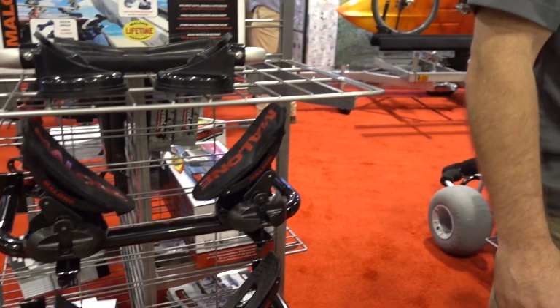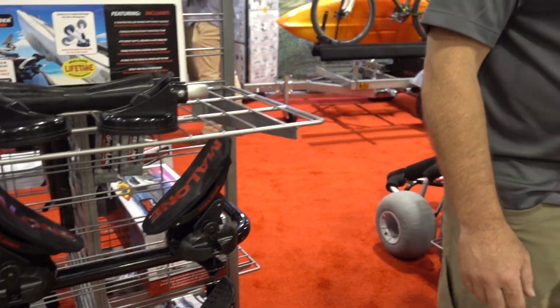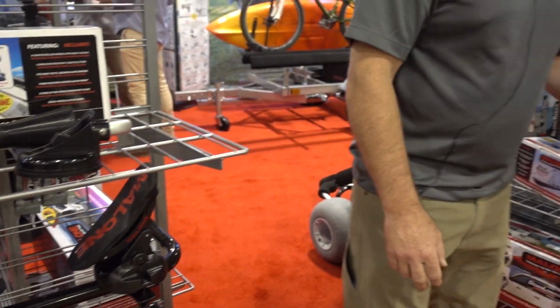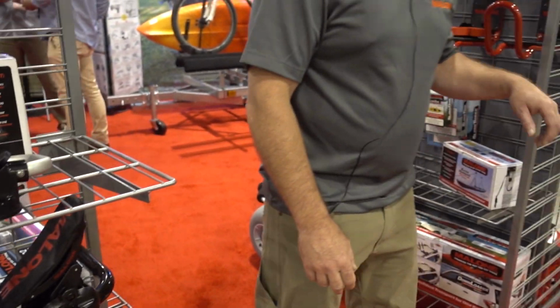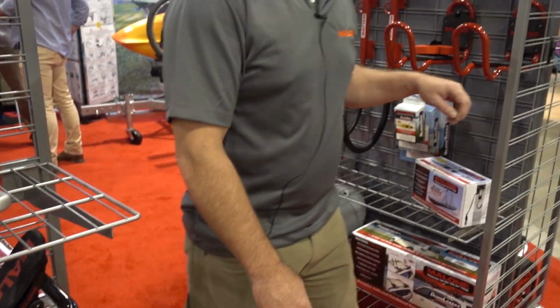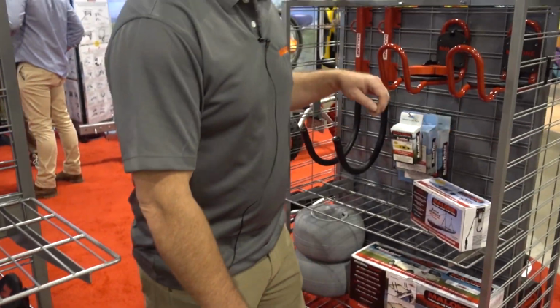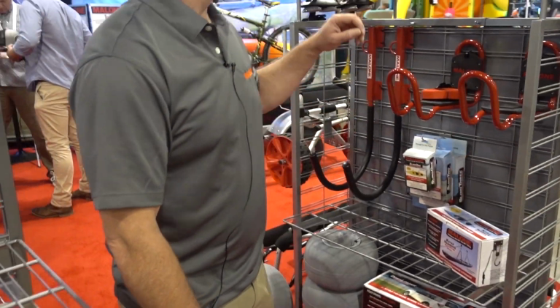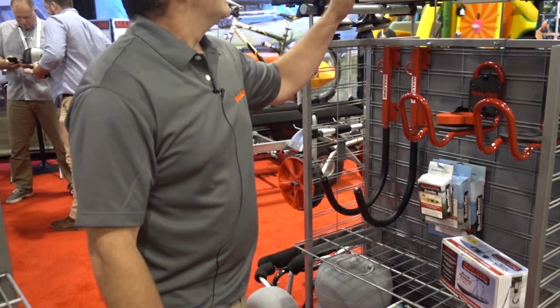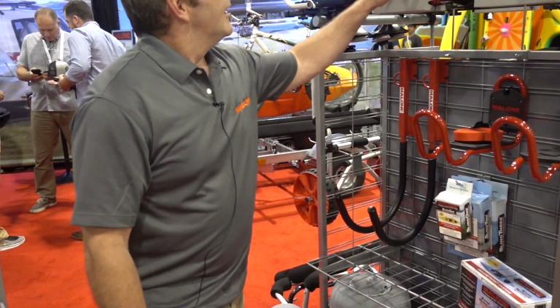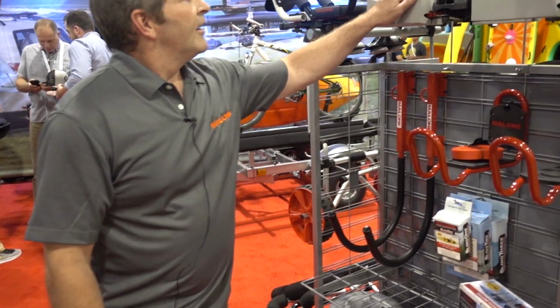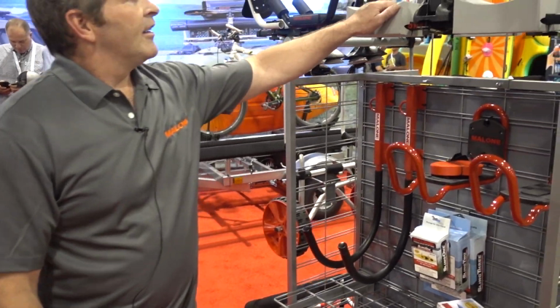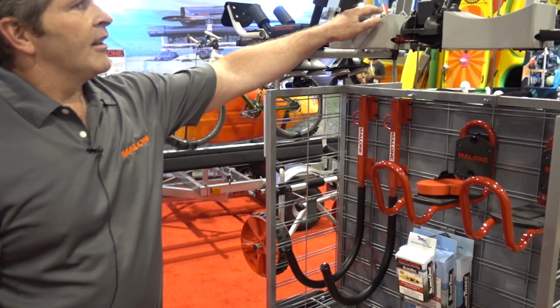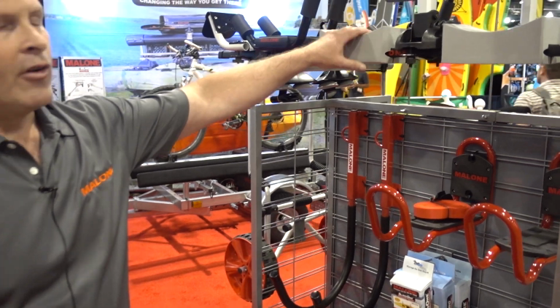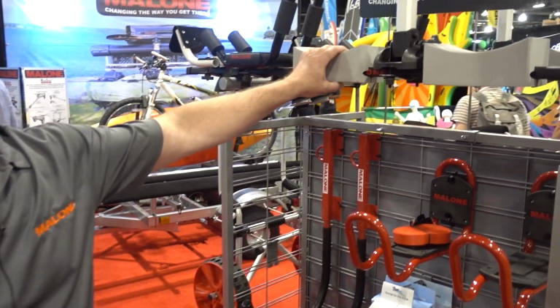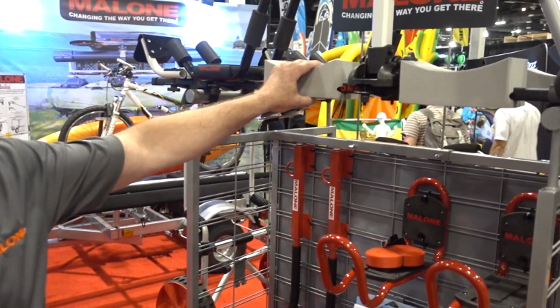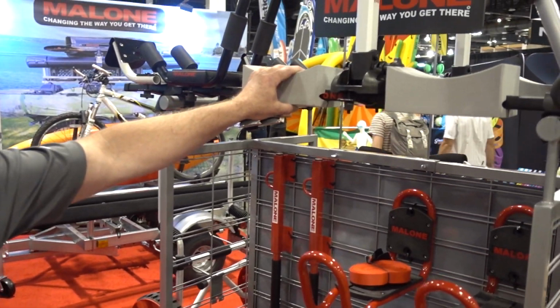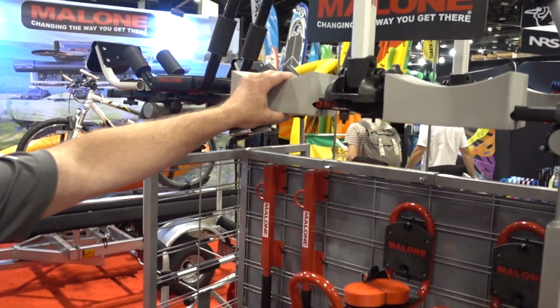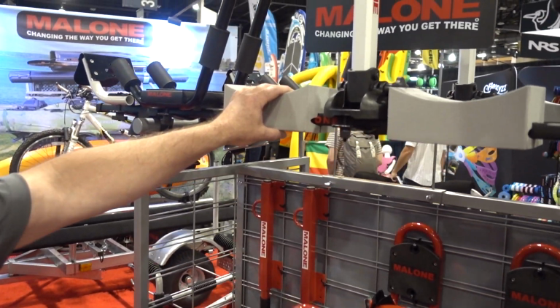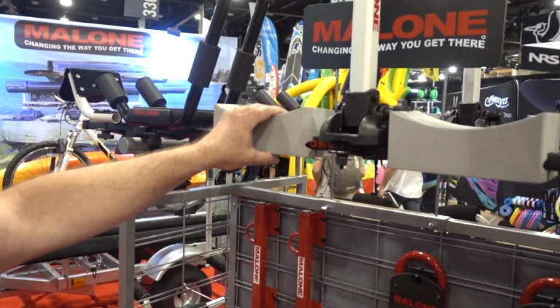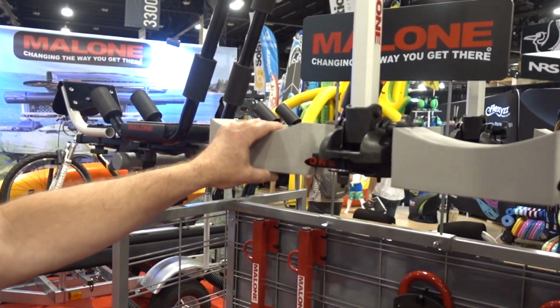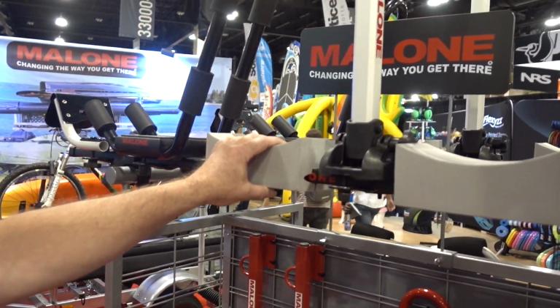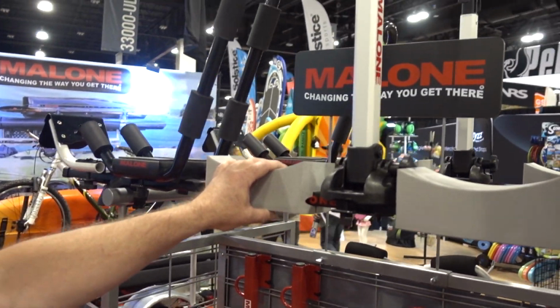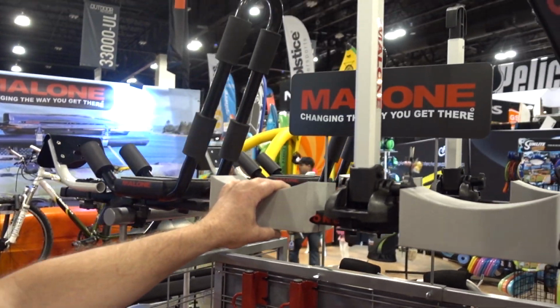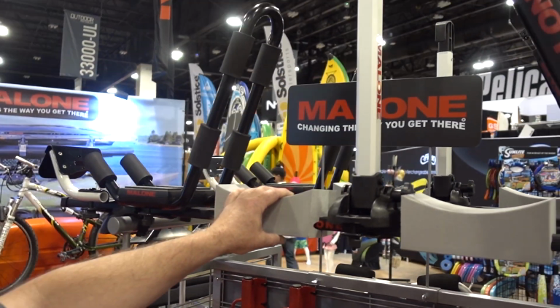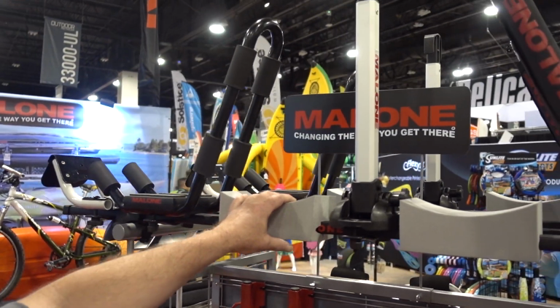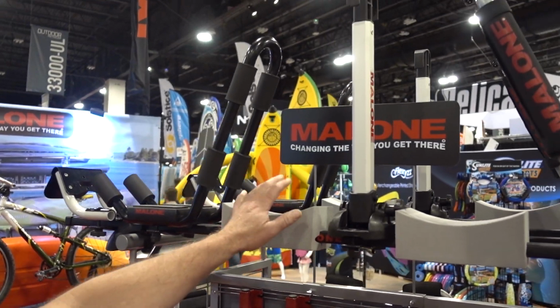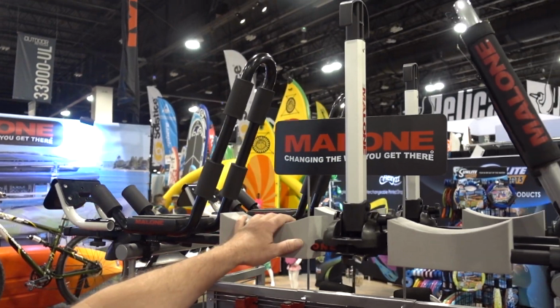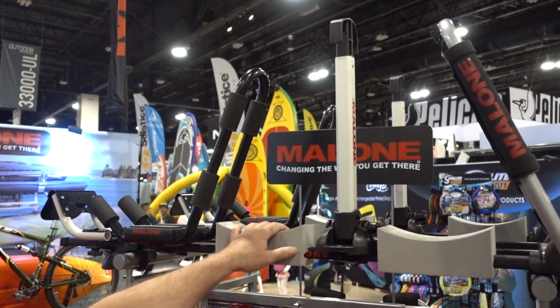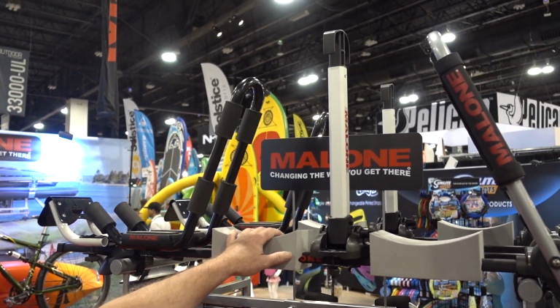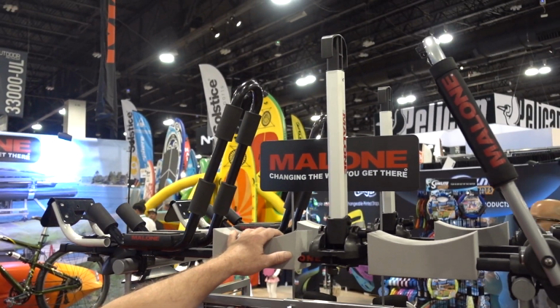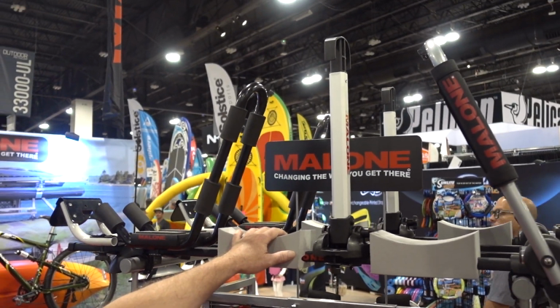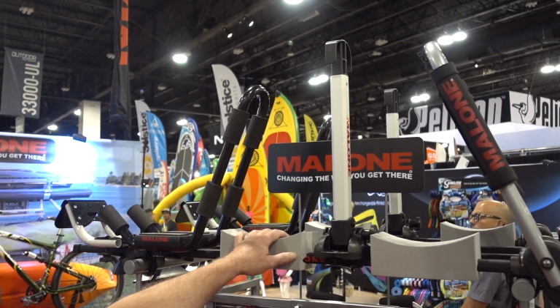Over here we have the folding stacker for carrying multiple boats. Works really good with whitewater boats.